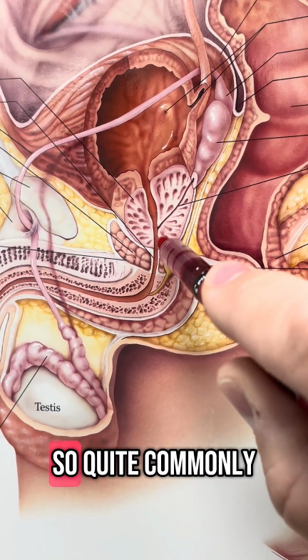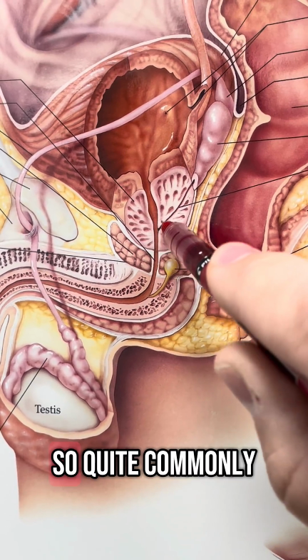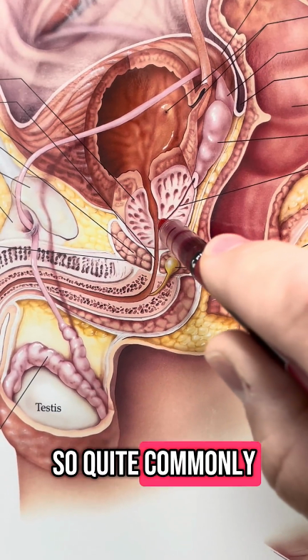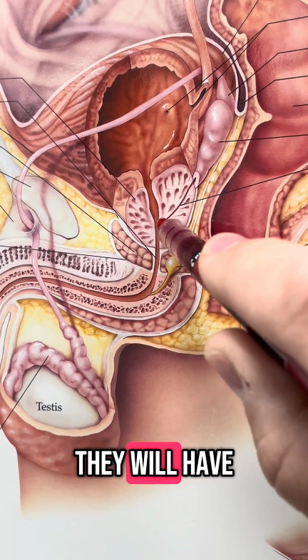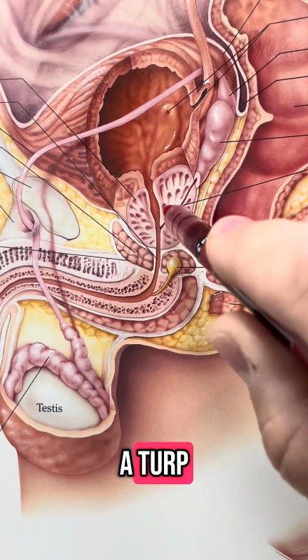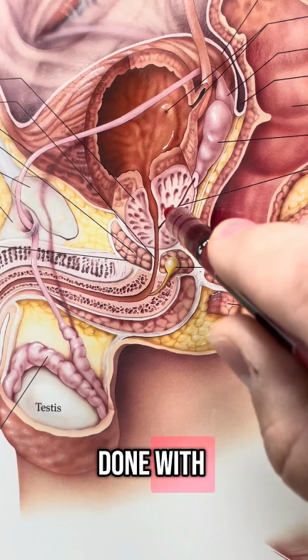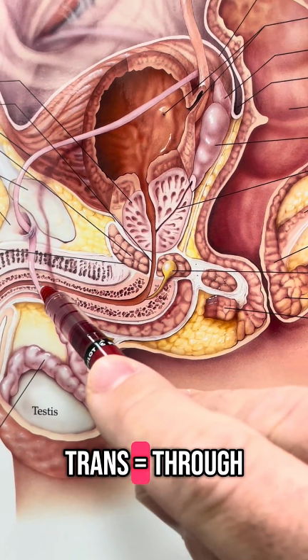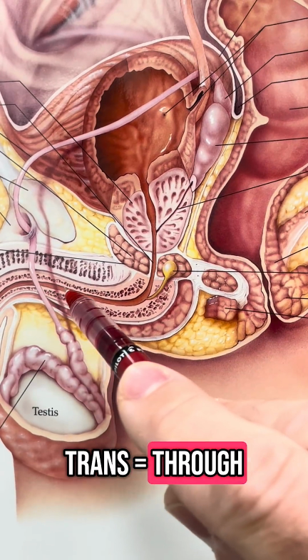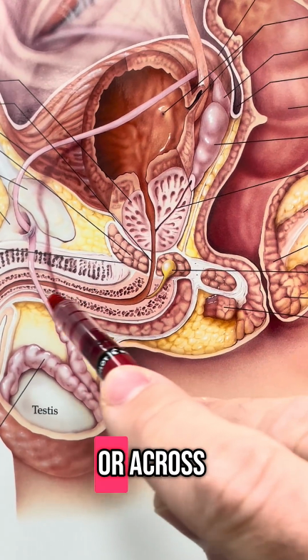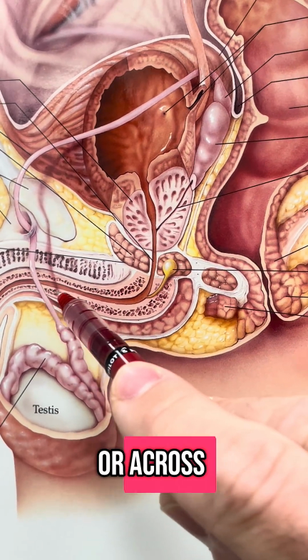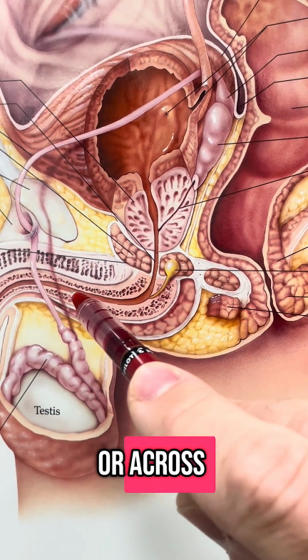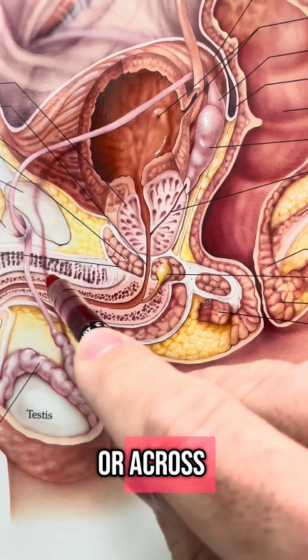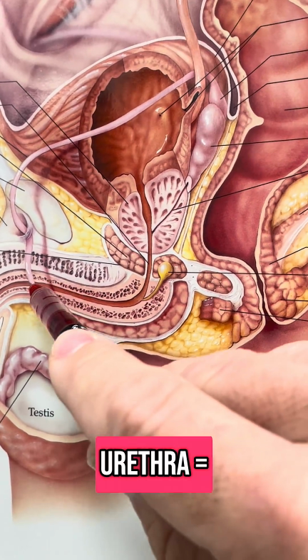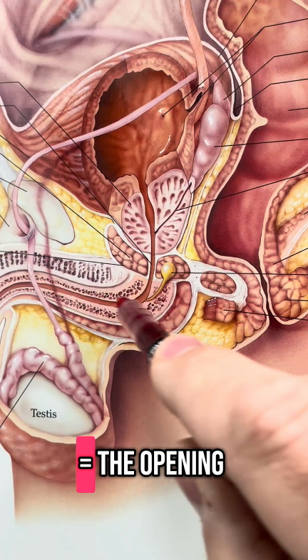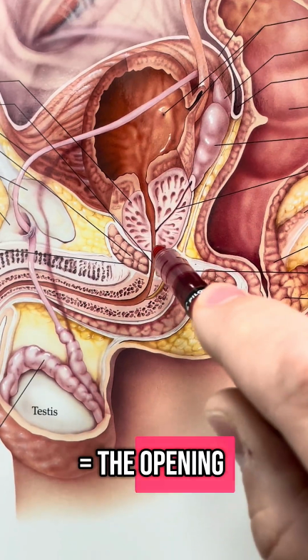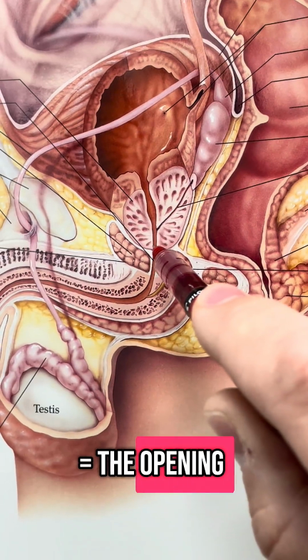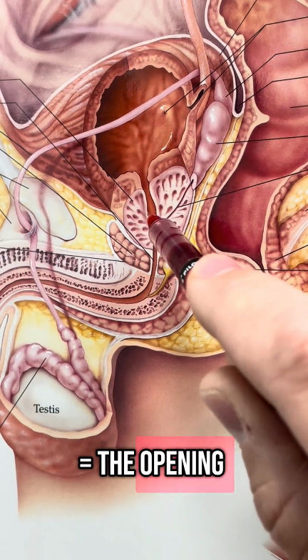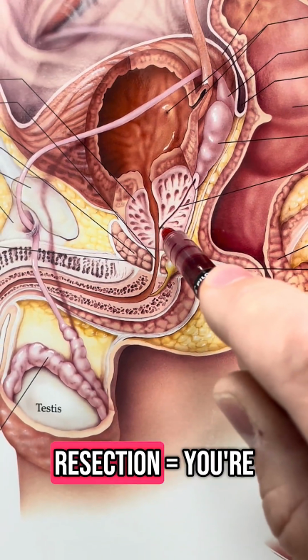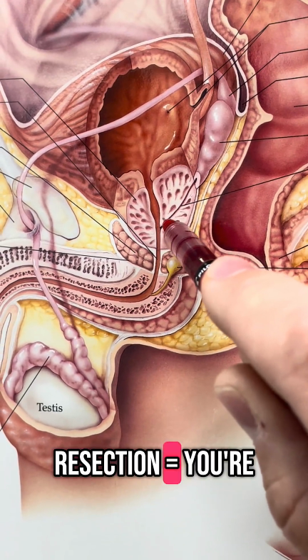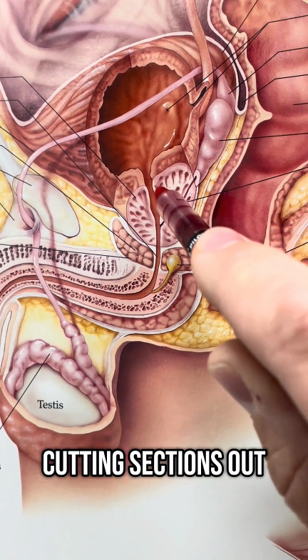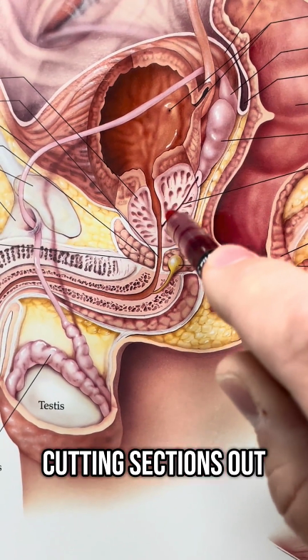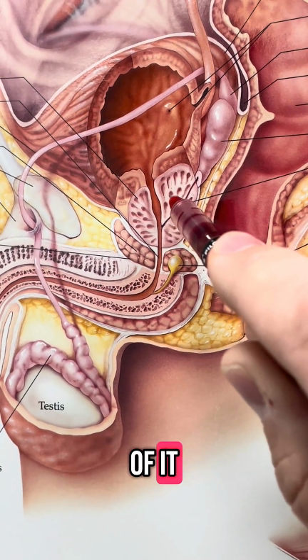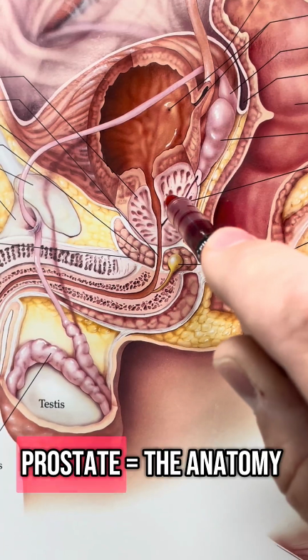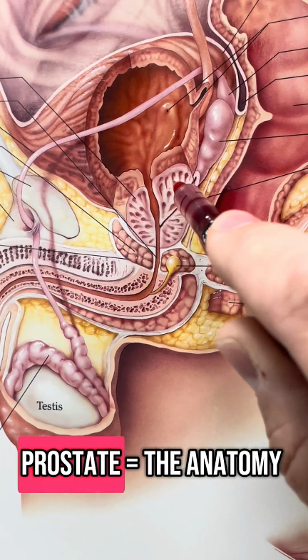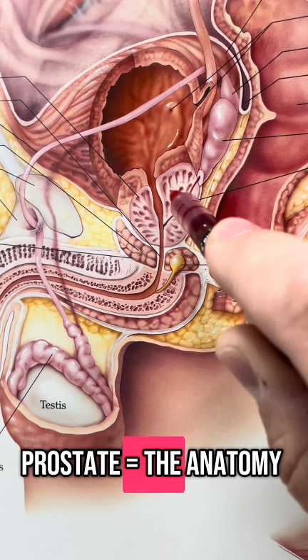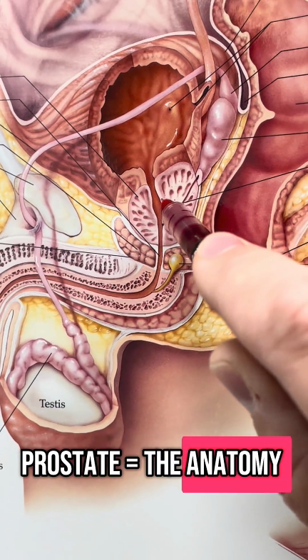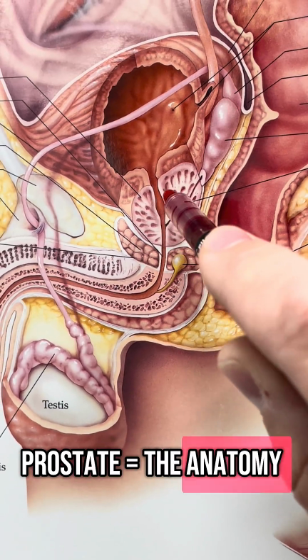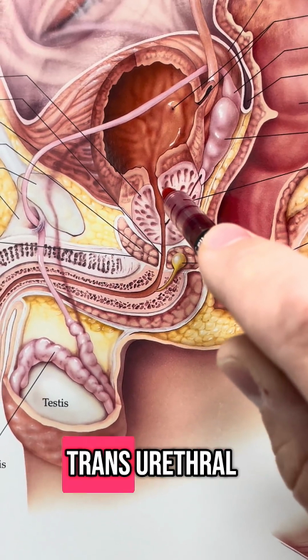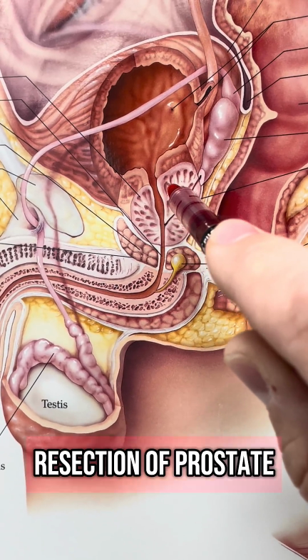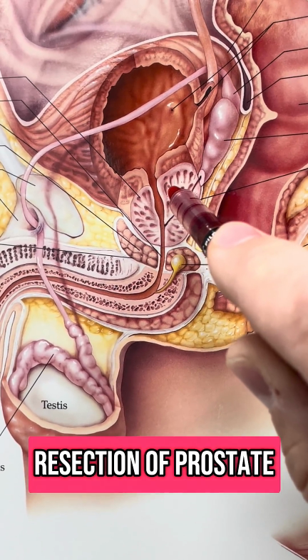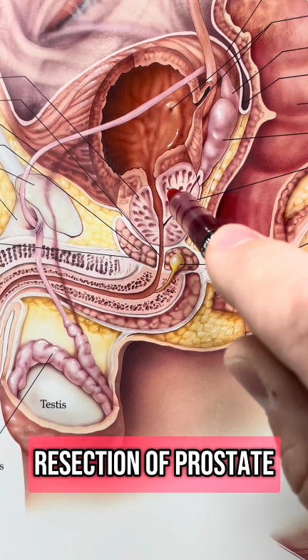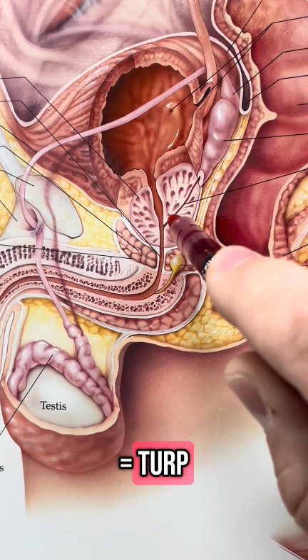Quite commonly they will have a TURP done. Trans means through or across. Urethra is the opening. Resection means you're cutting sections out of it. Prostate is the anatomy. Transurethral resection of the prostate — a TURP.